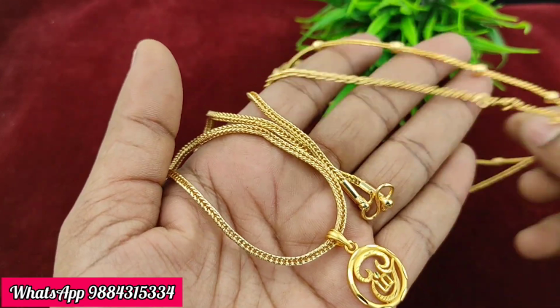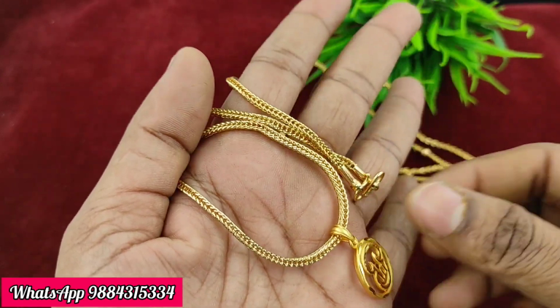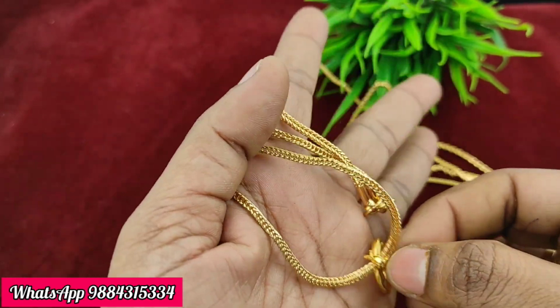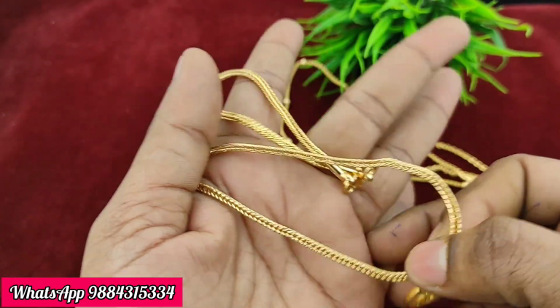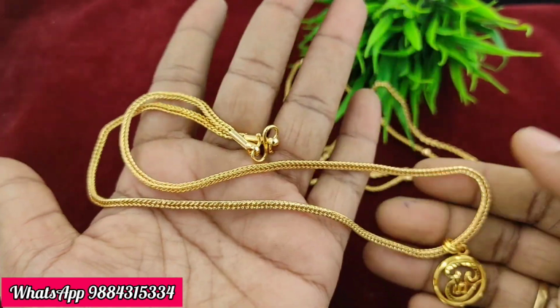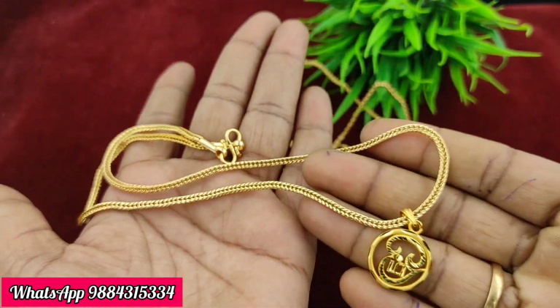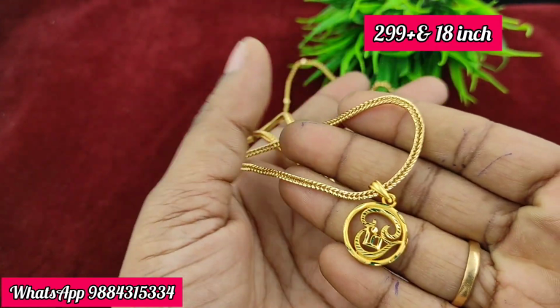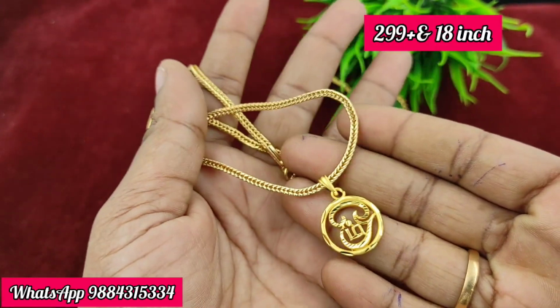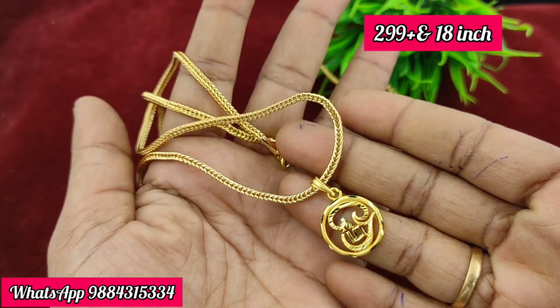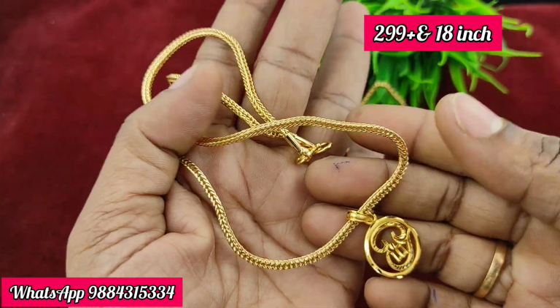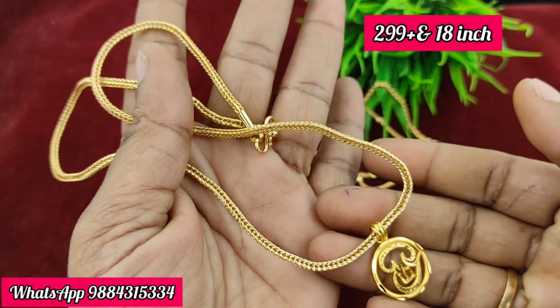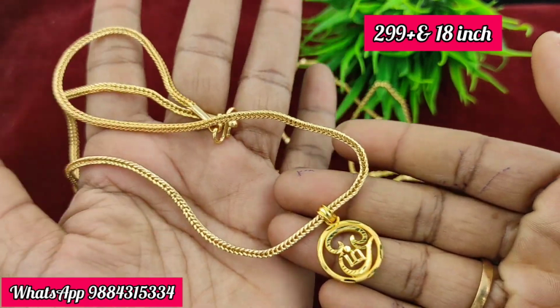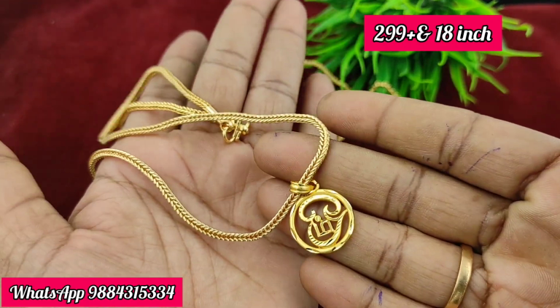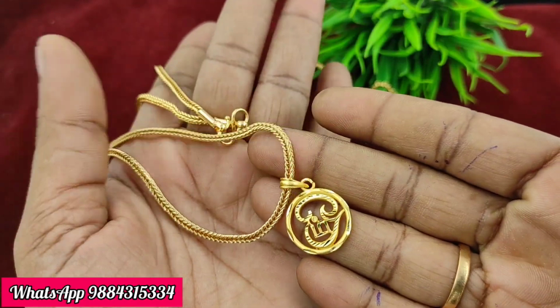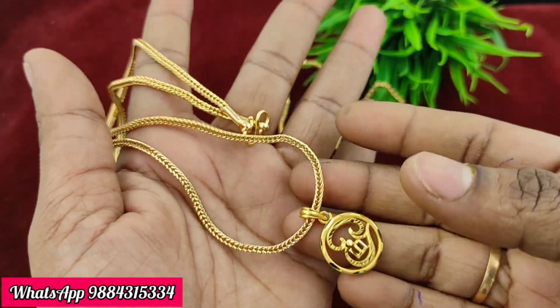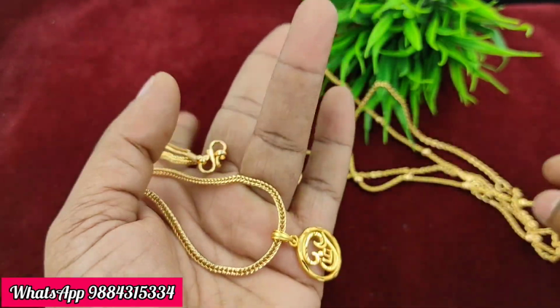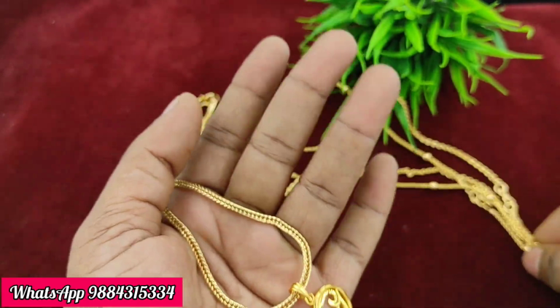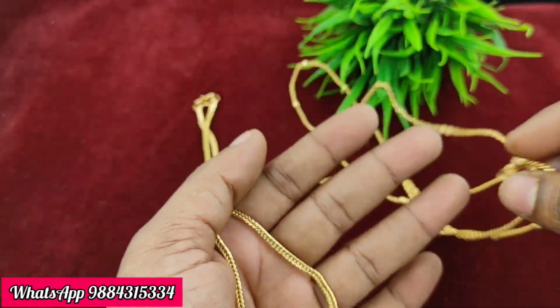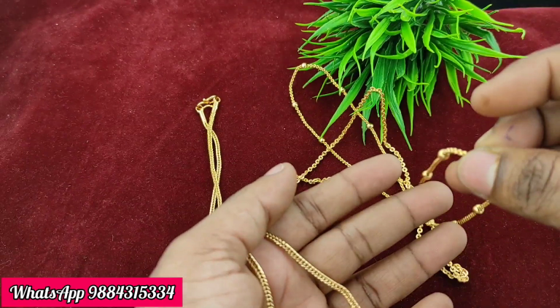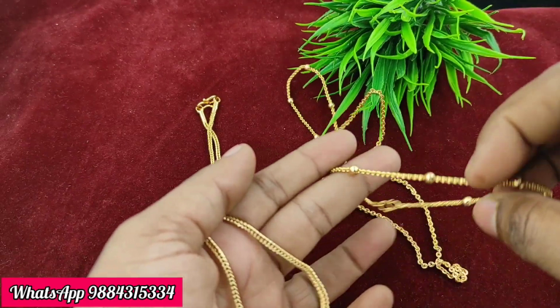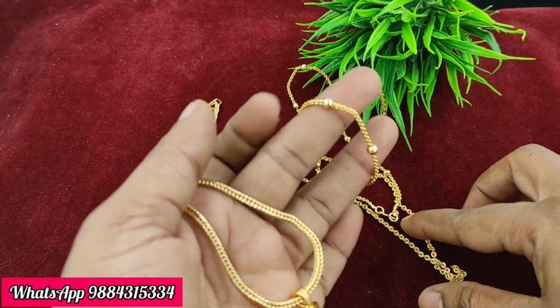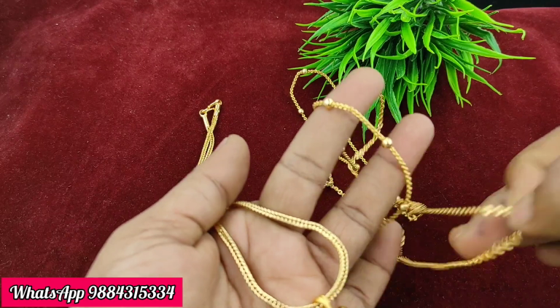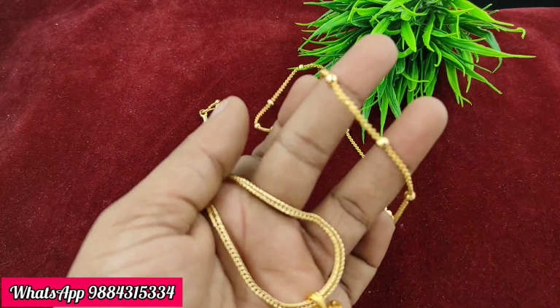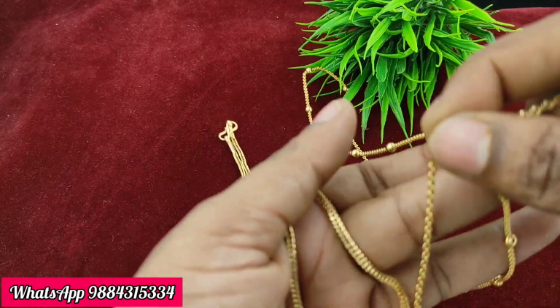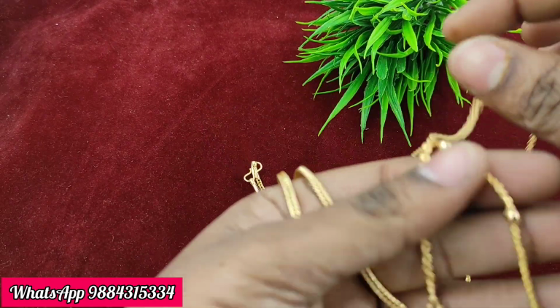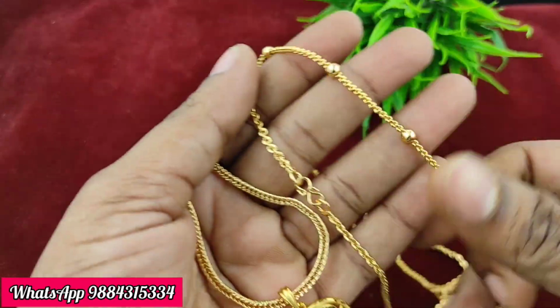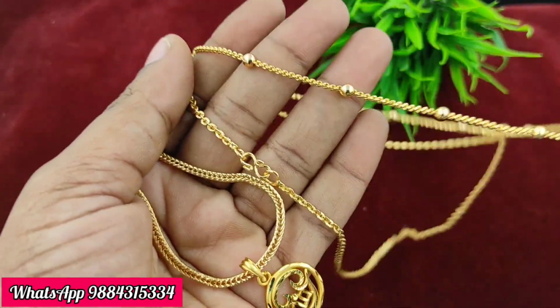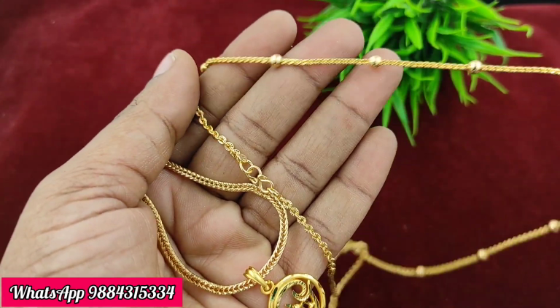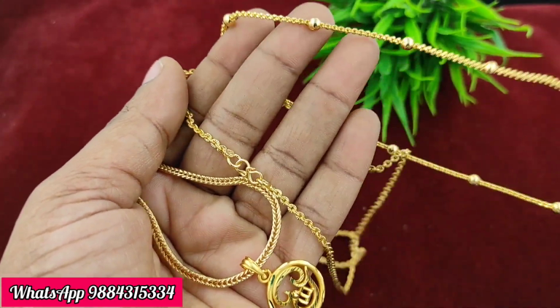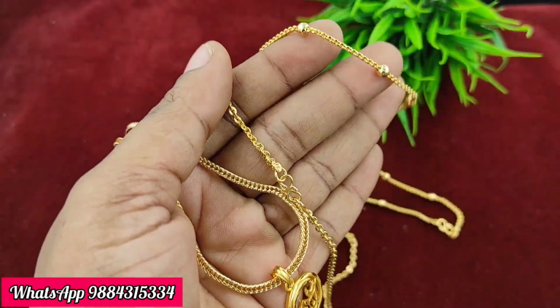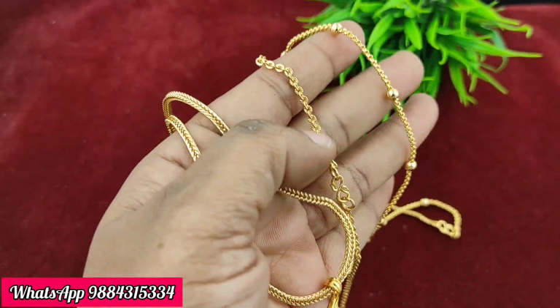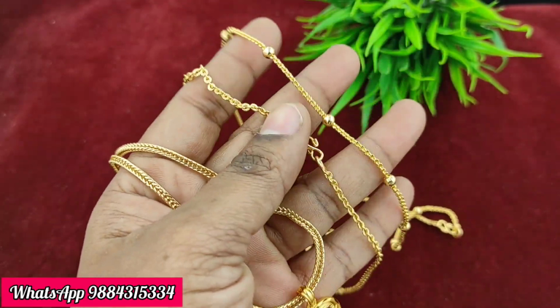First, we have a short chain plus dollar pendant. There are three short chains available. Any one short chain plus one dollar pendant is 299 rupees plus shipping.